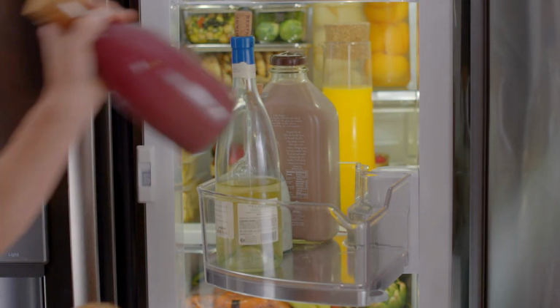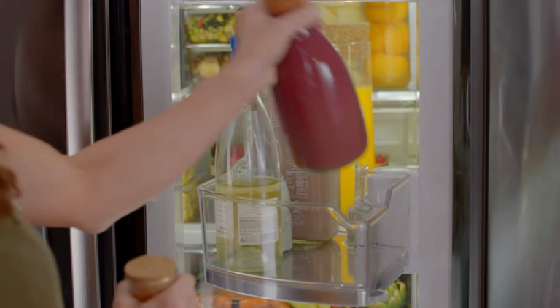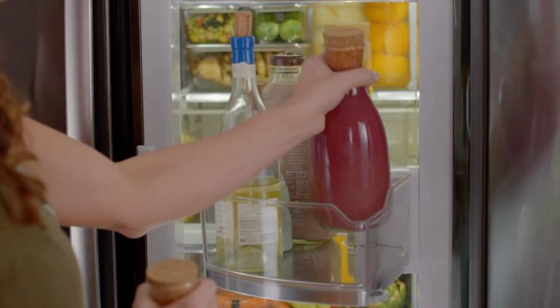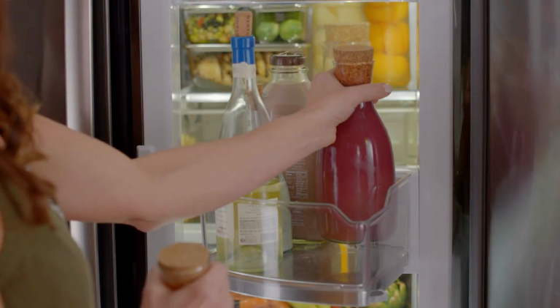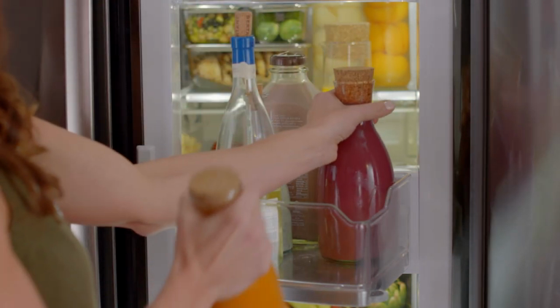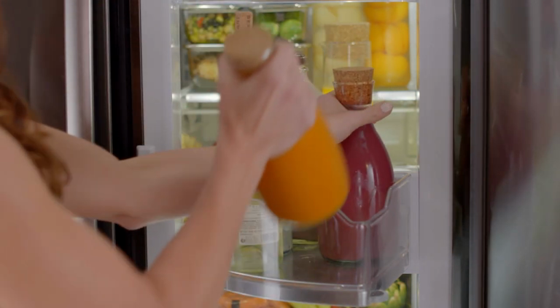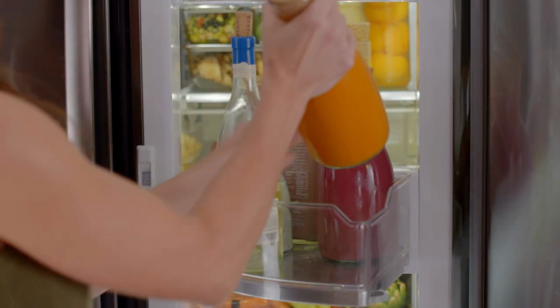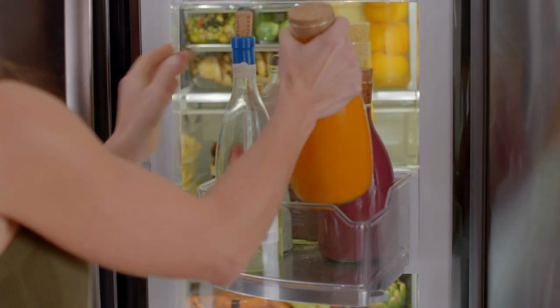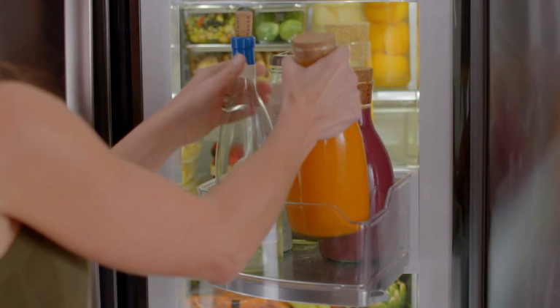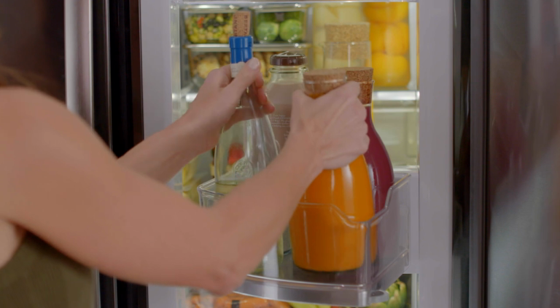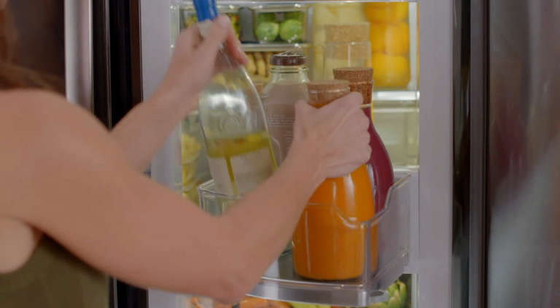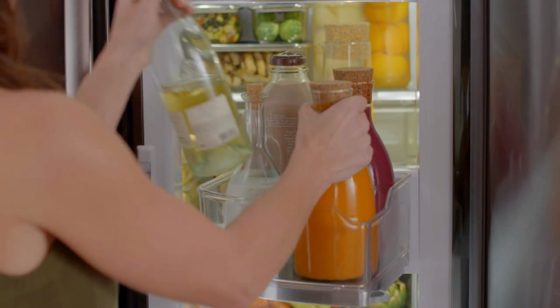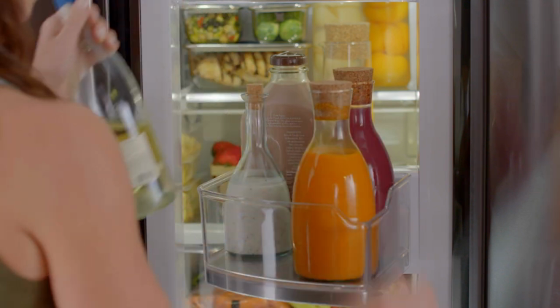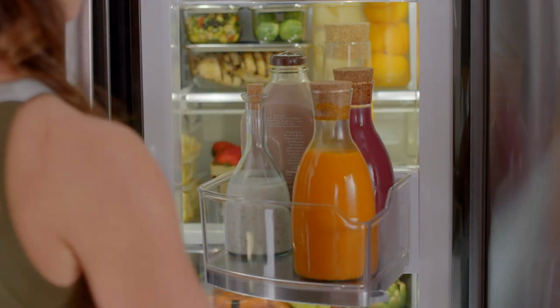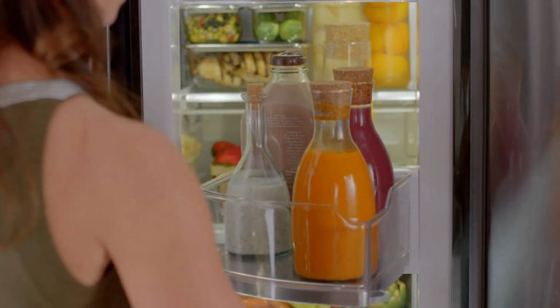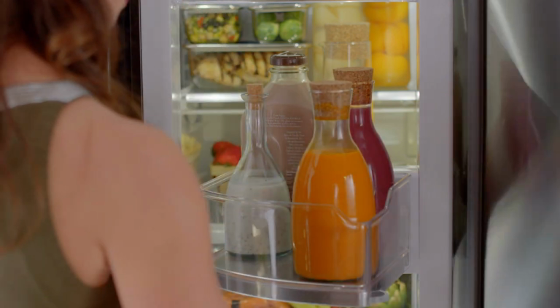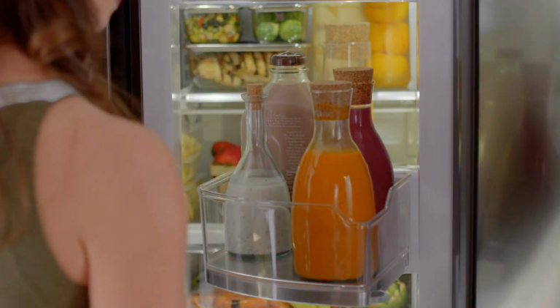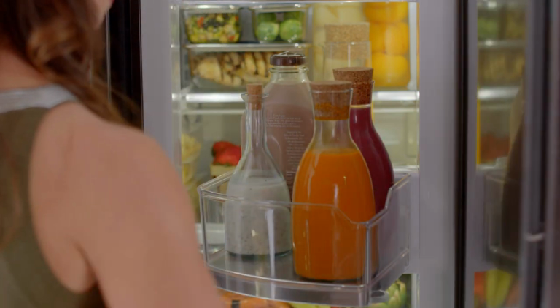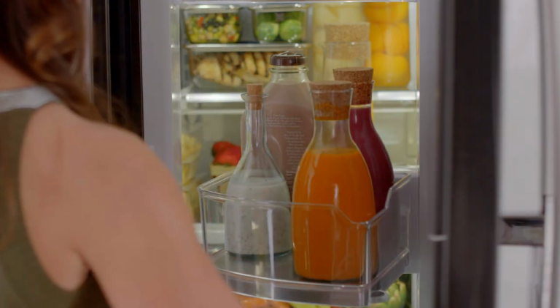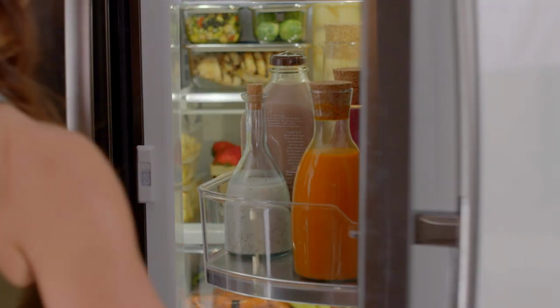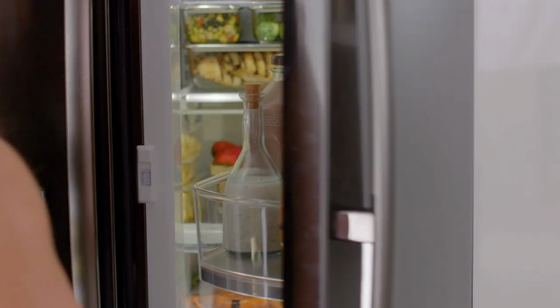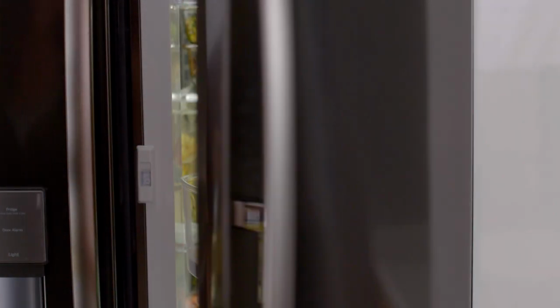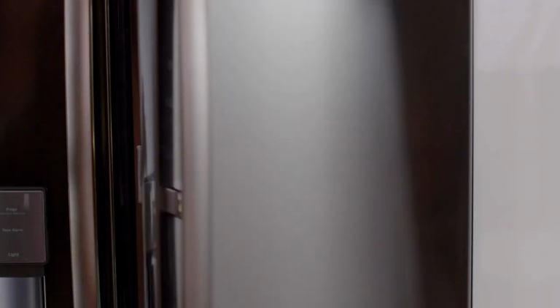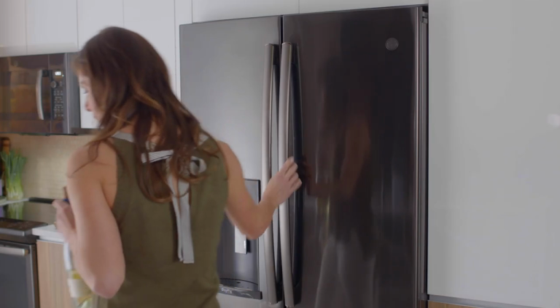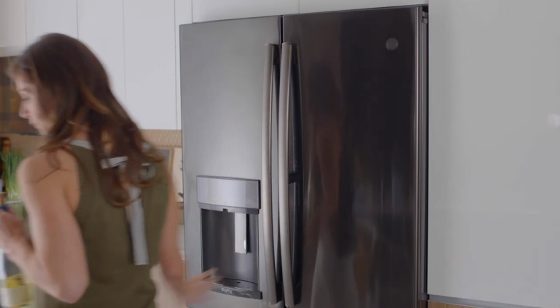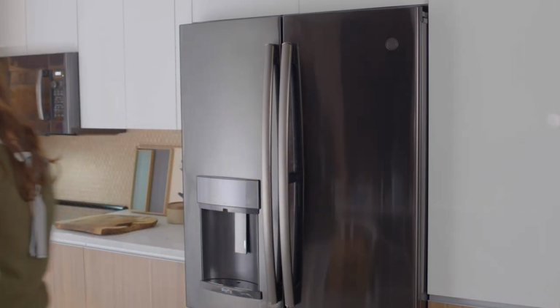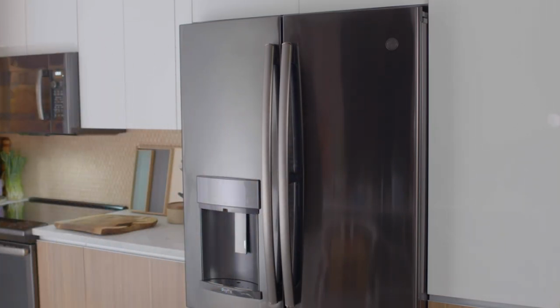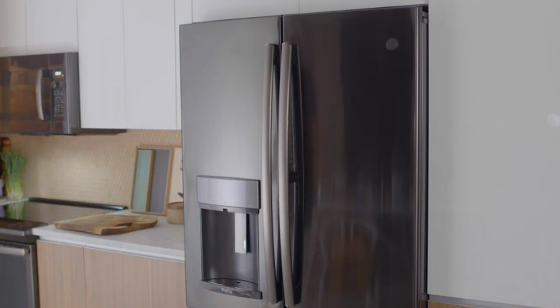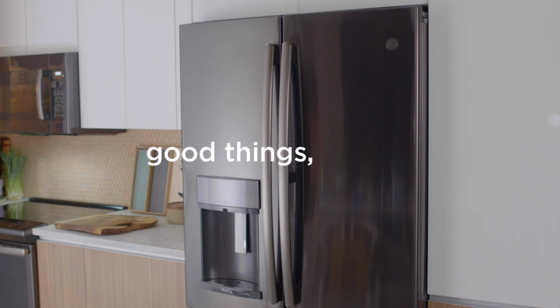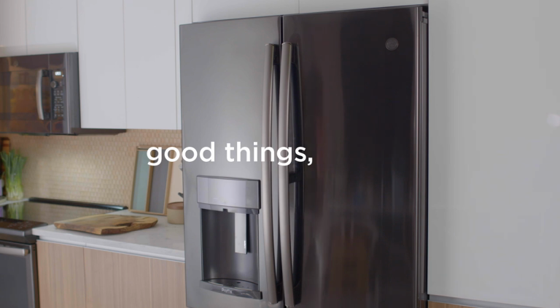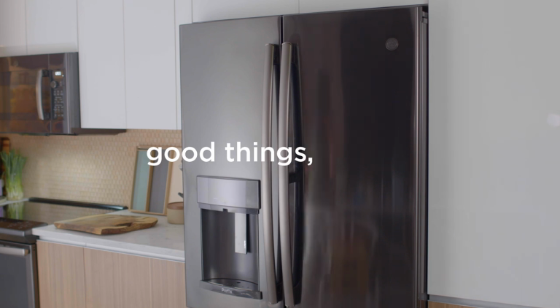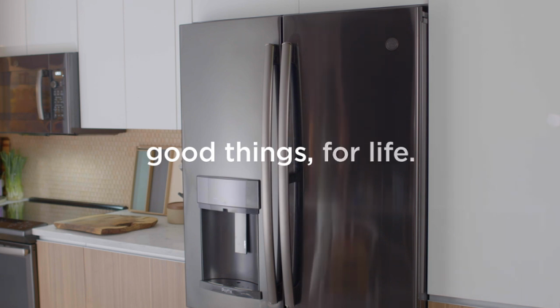That means no more digging. And there's plenty of room for taller items. Door-in-door convenience — another way we make good things for life.